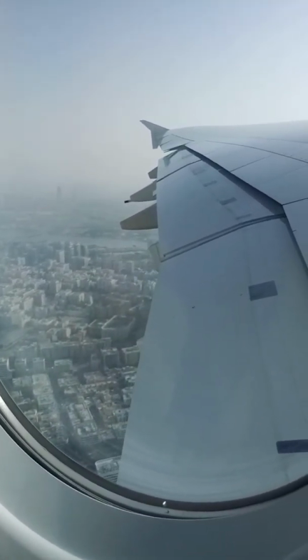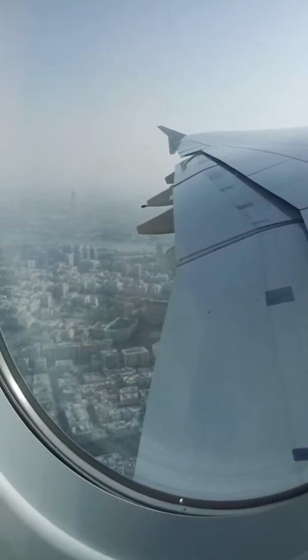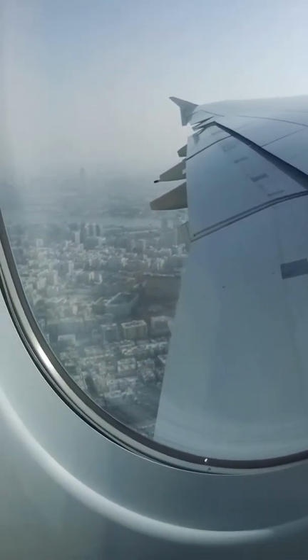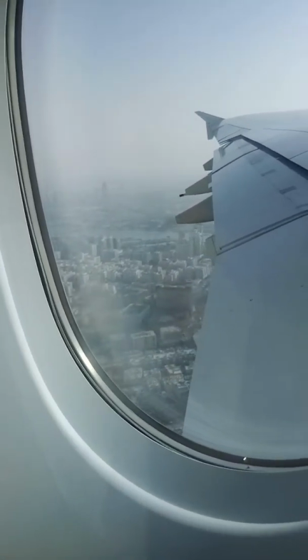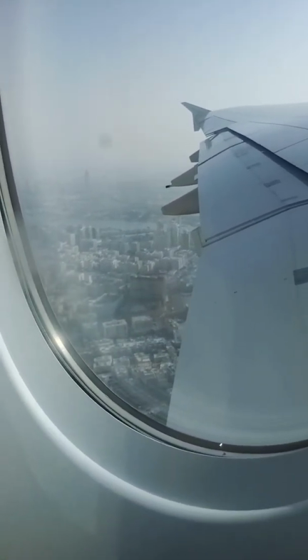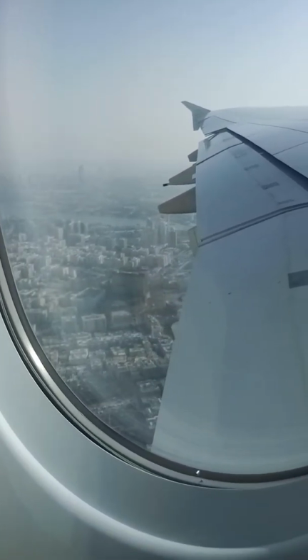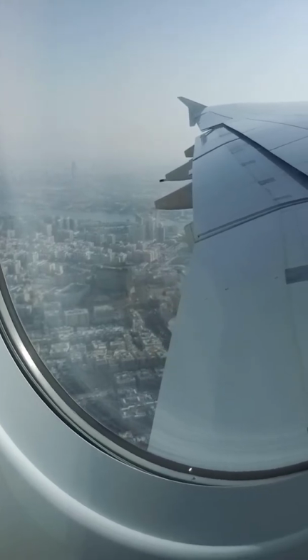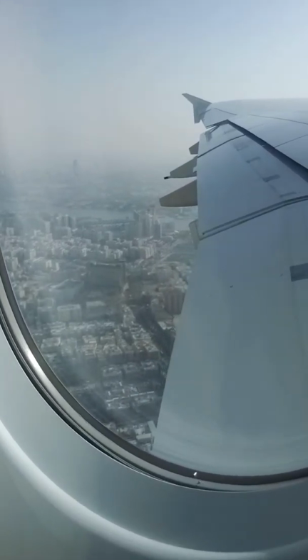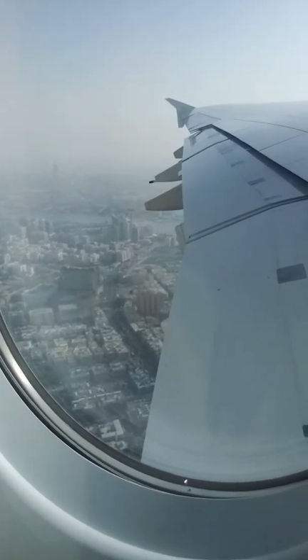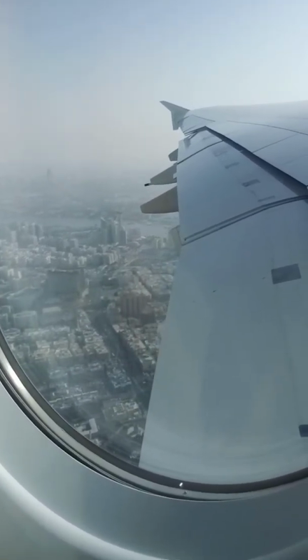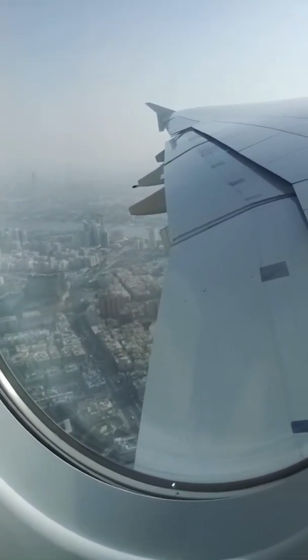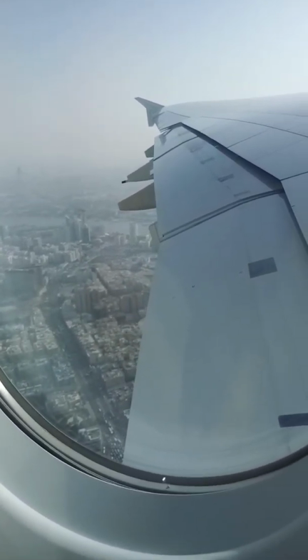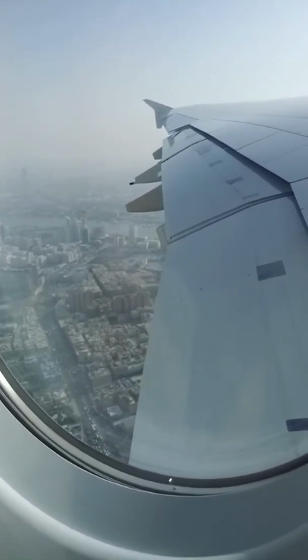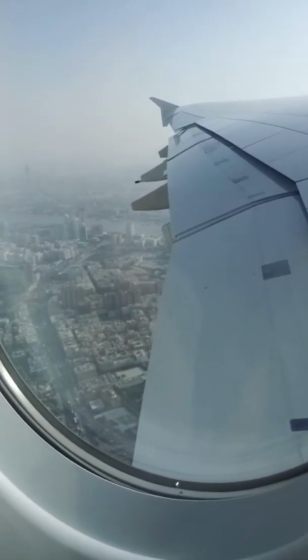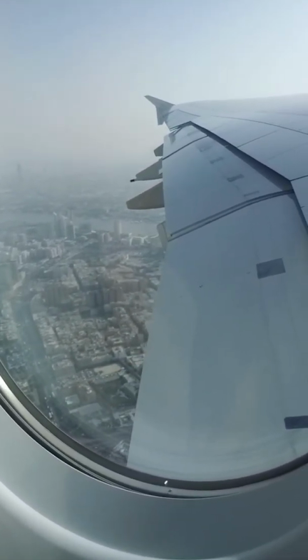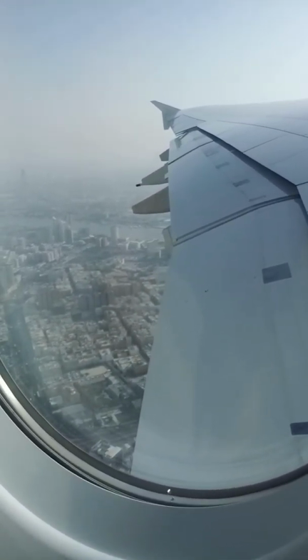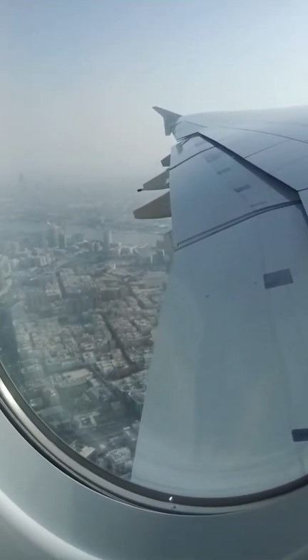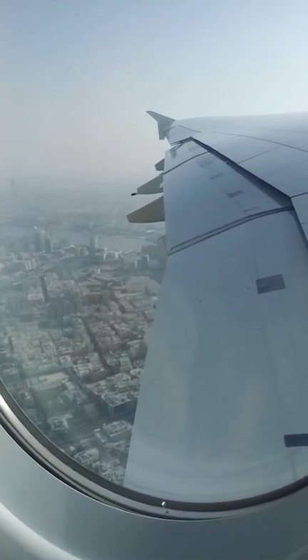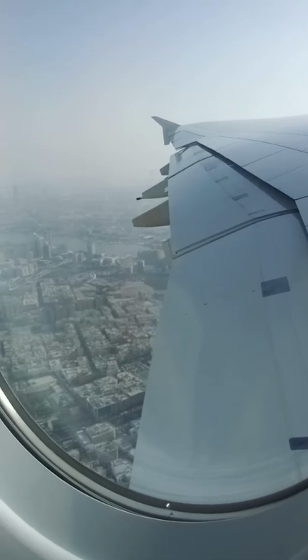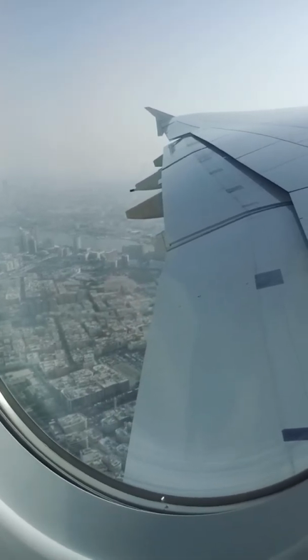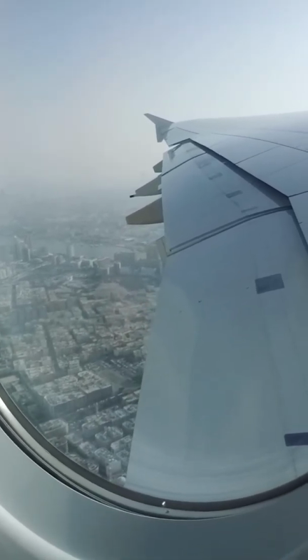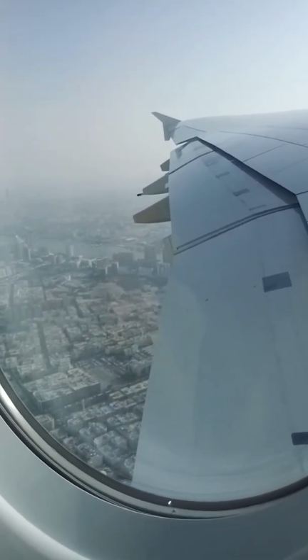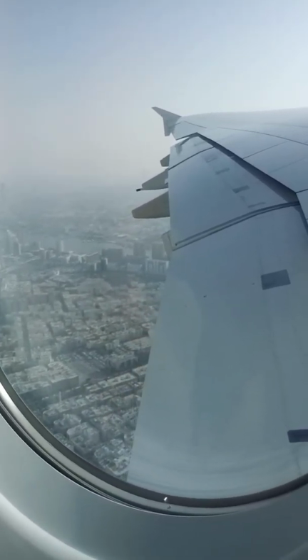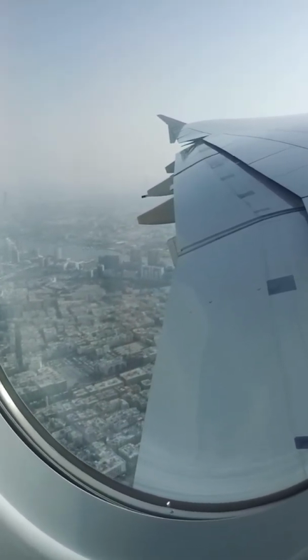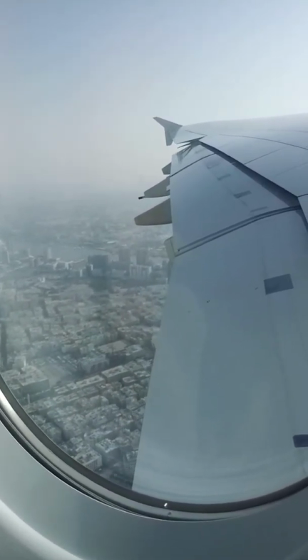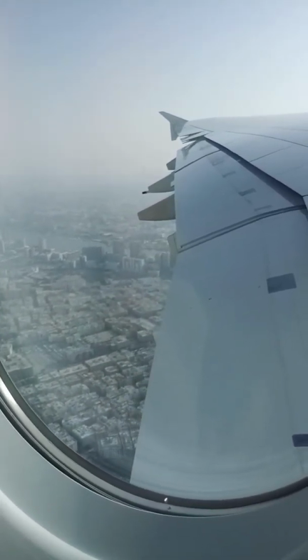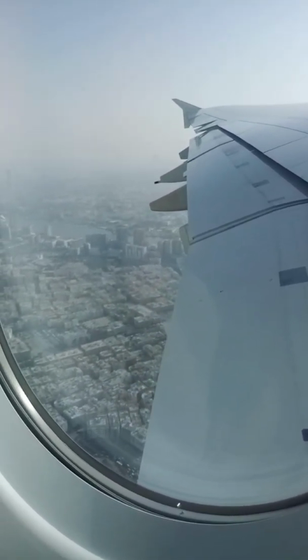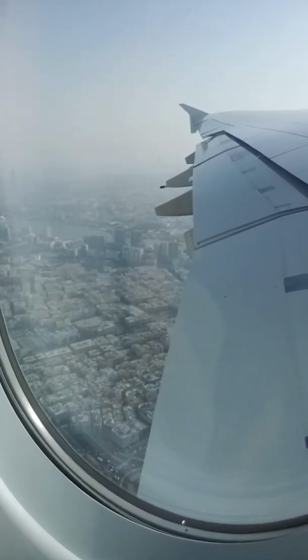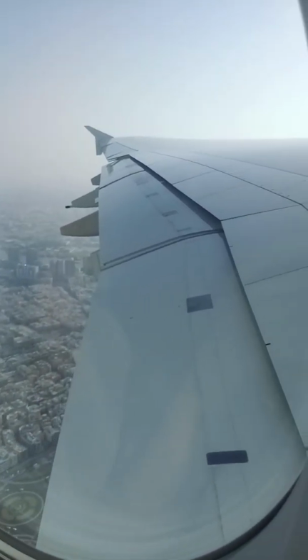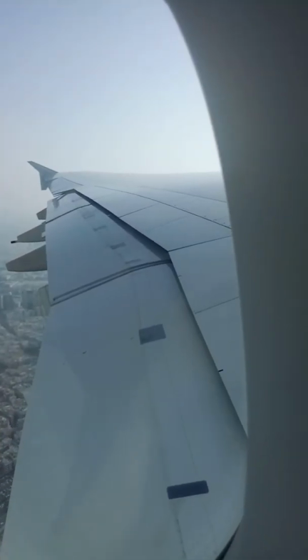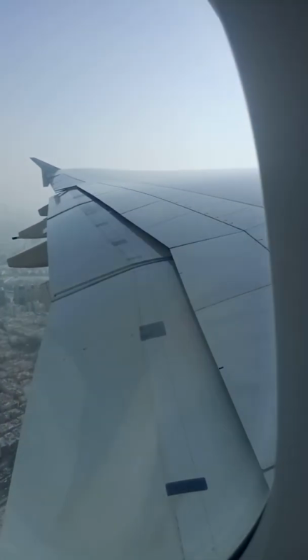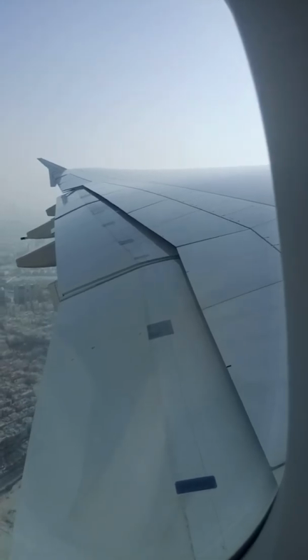This will be uploaded to my Travelling with Matter channel — please subscribe. Look how massive the wing is.